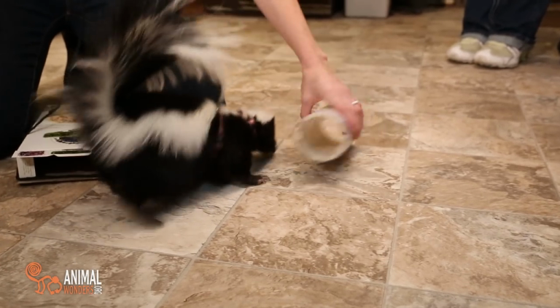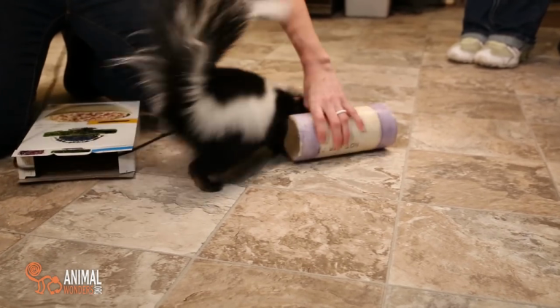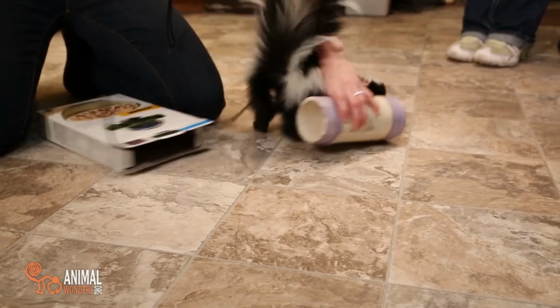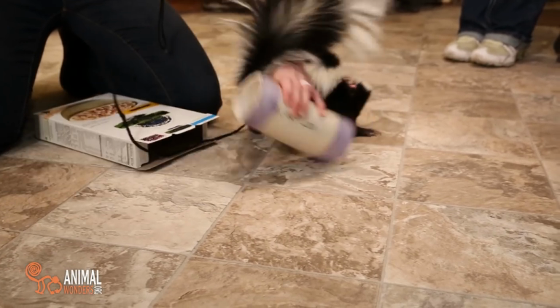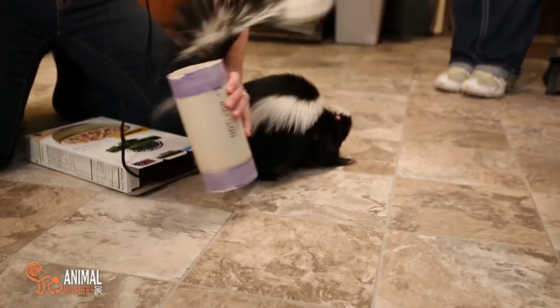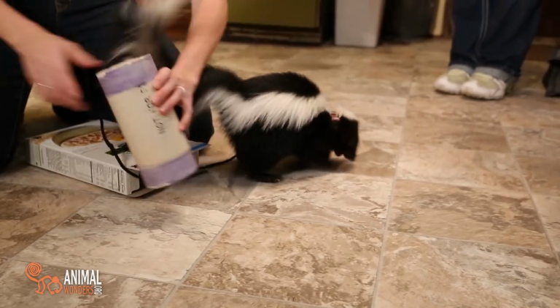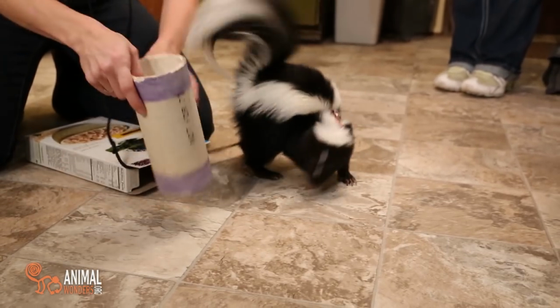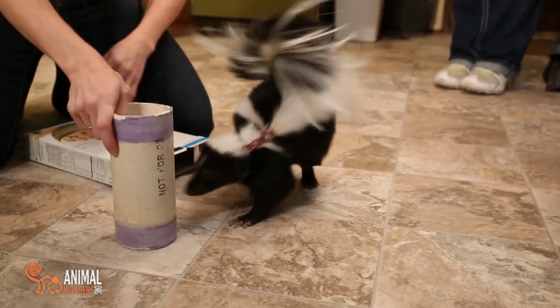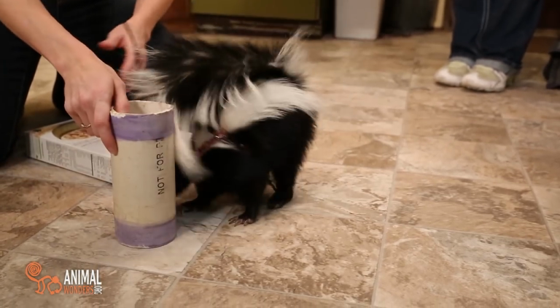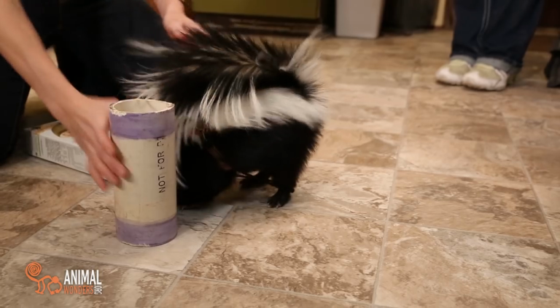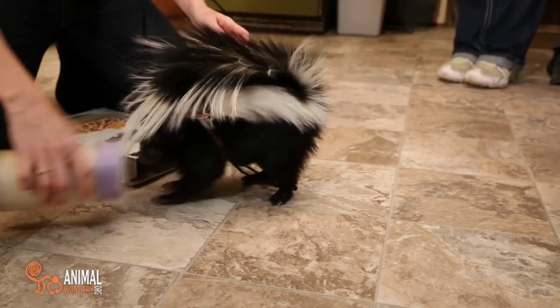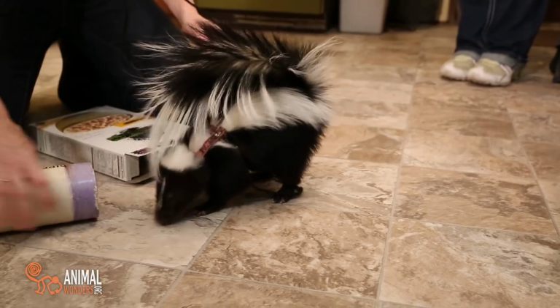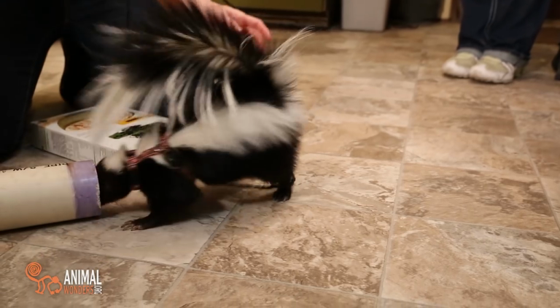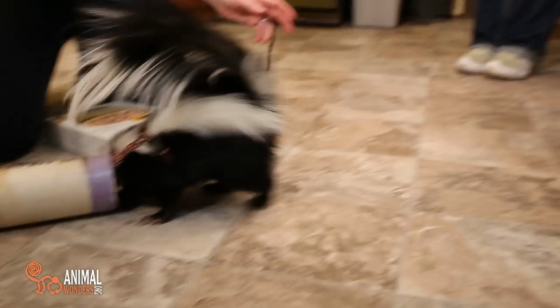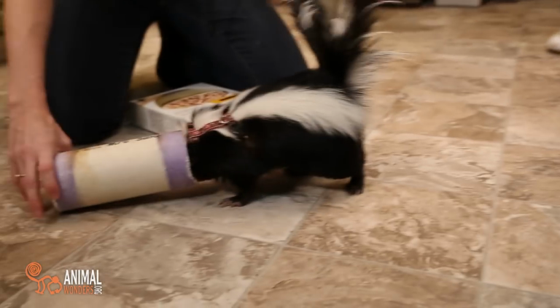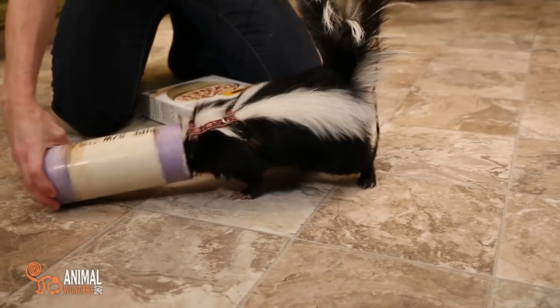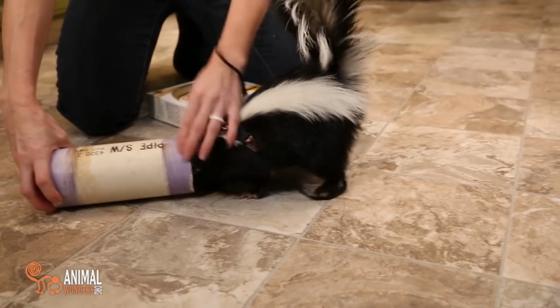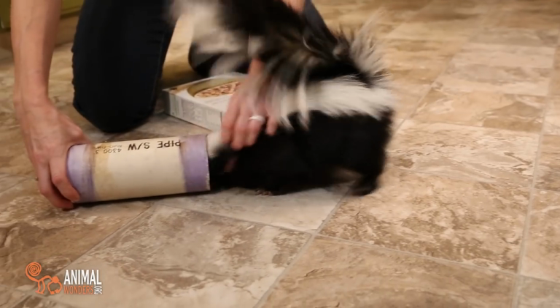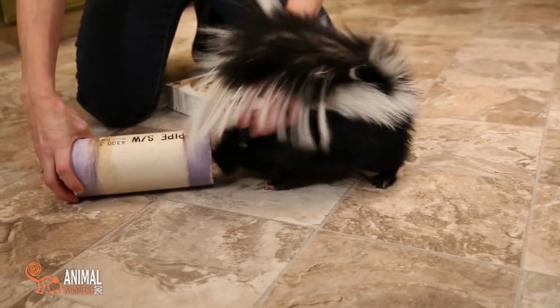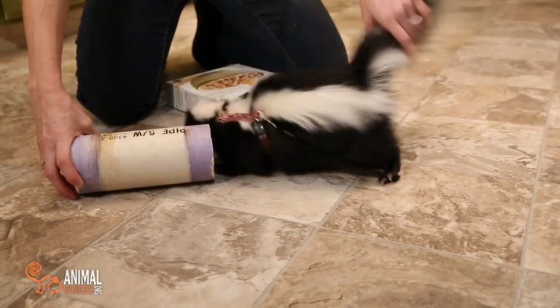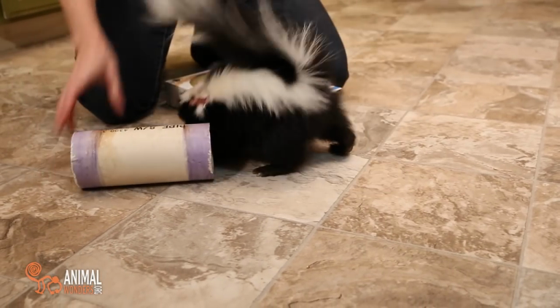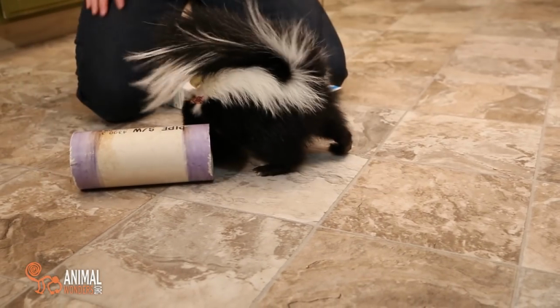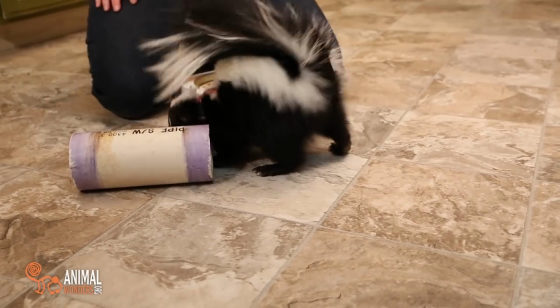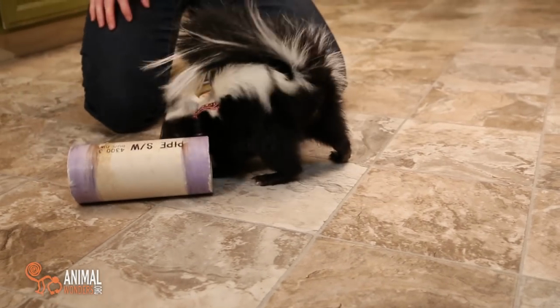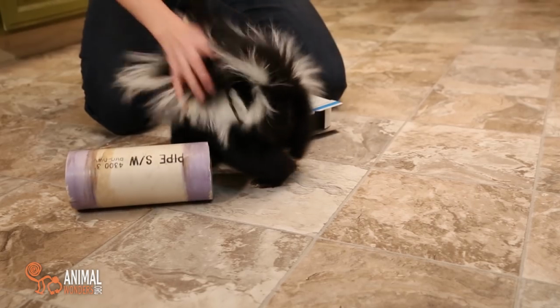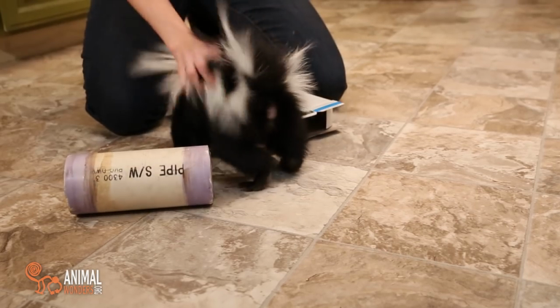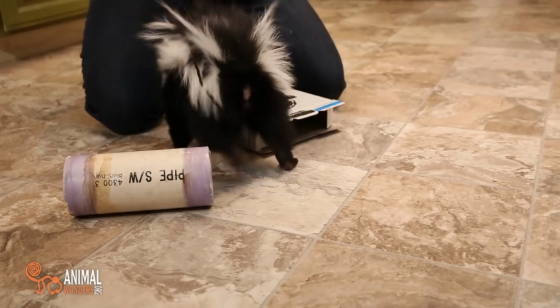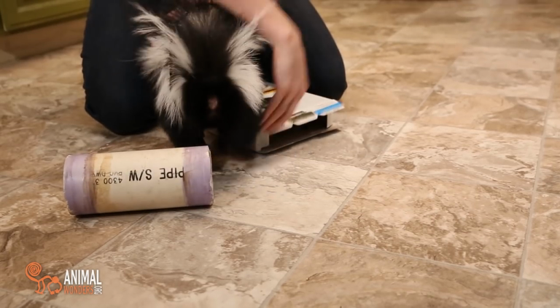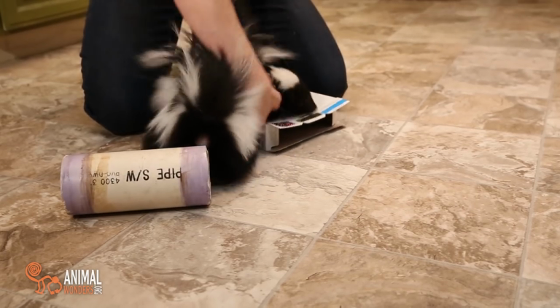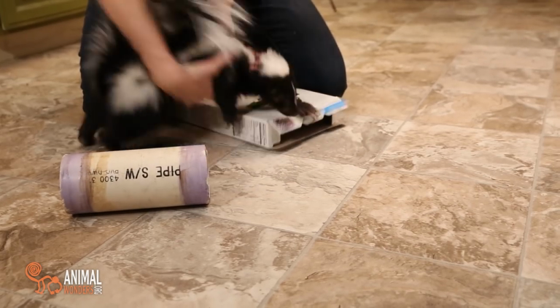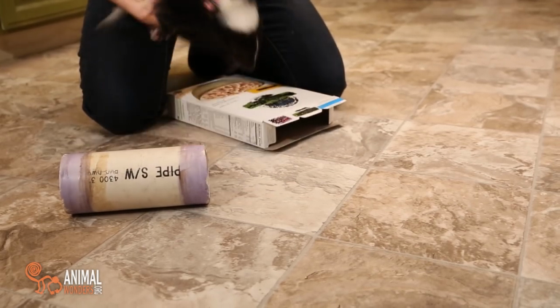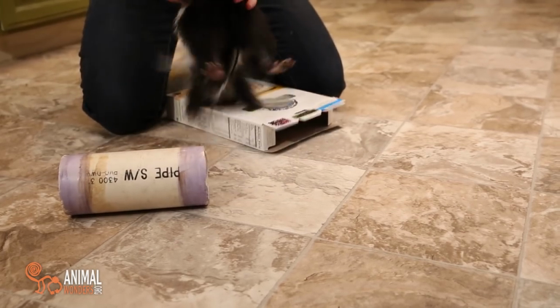So behavioral enrichment is good not only for their physical enrichment, but also for their mental enrichment. Having a fun time, huh Lollipop? You having fun?